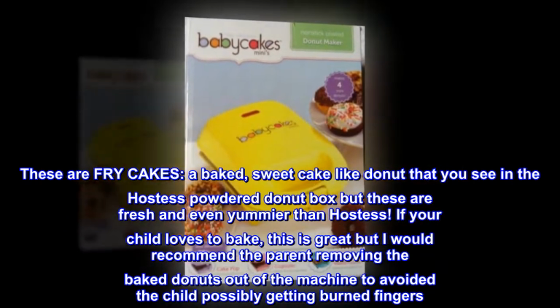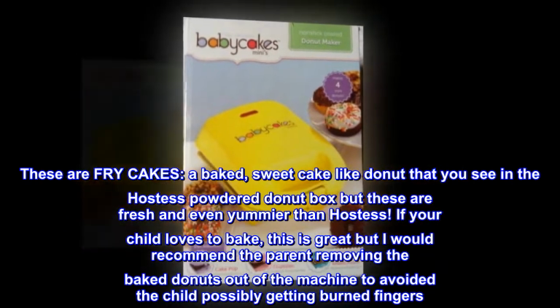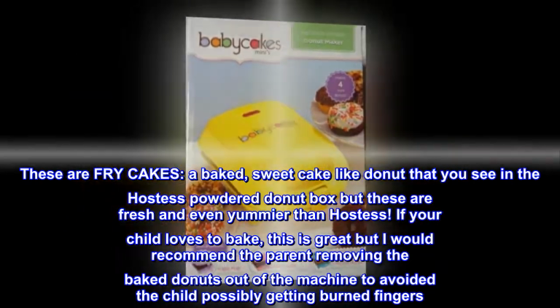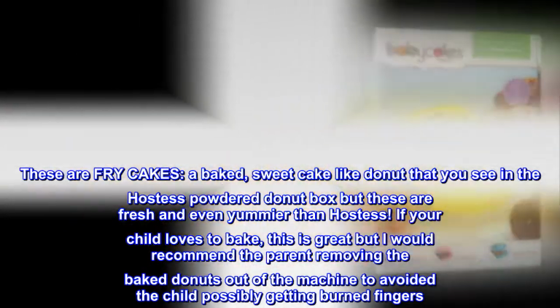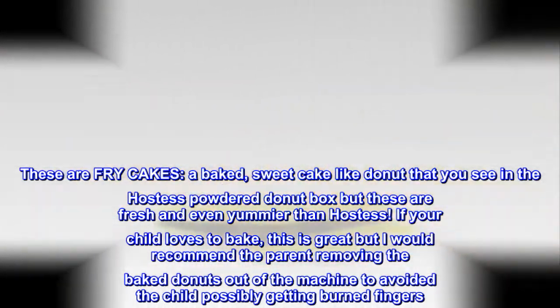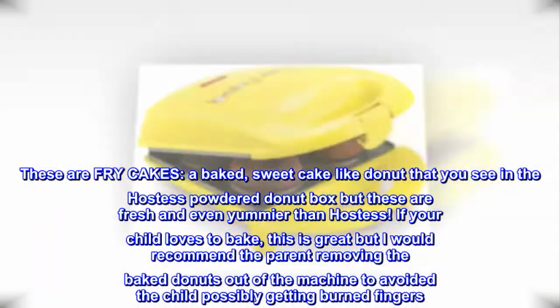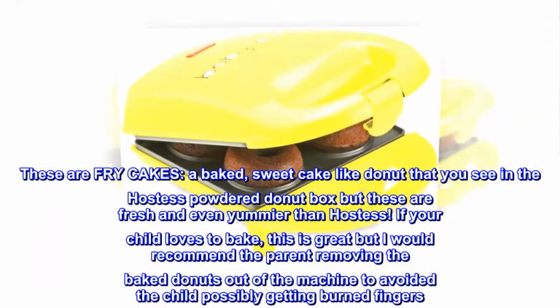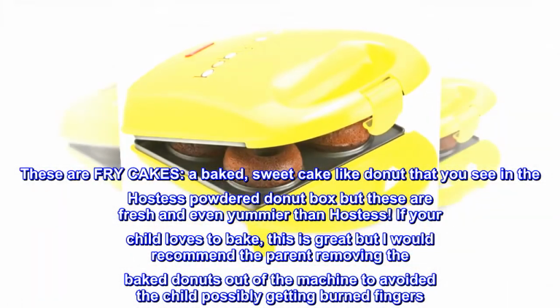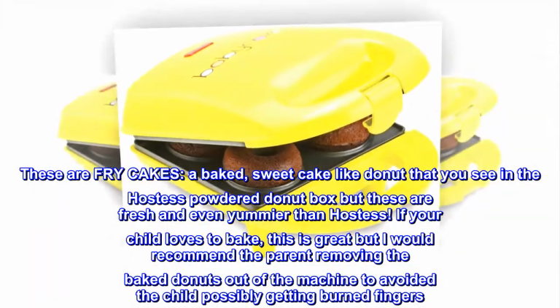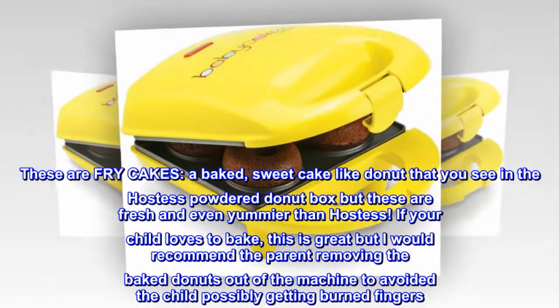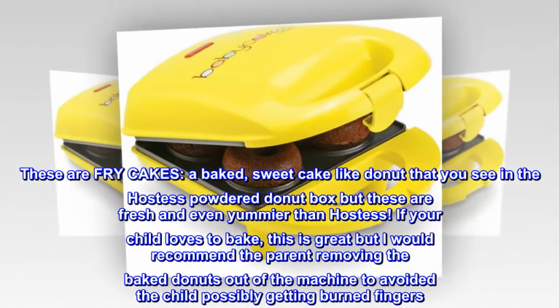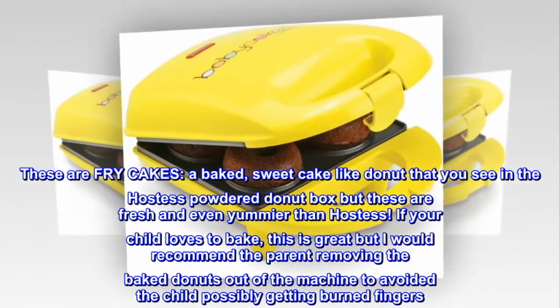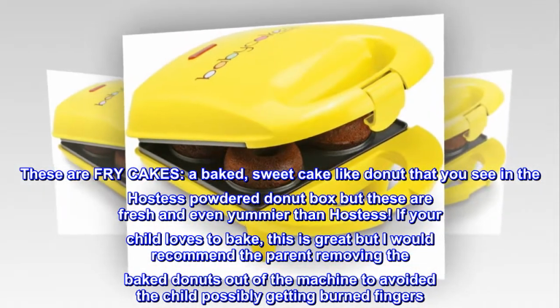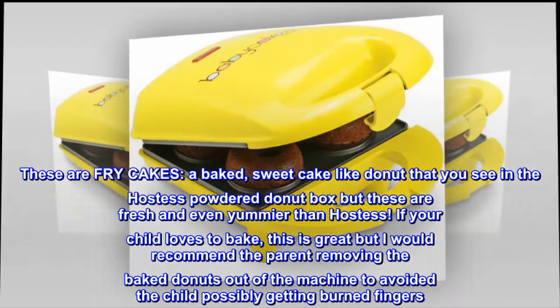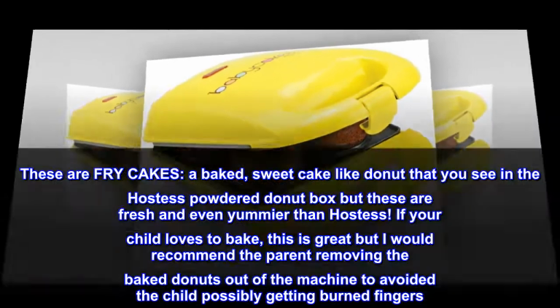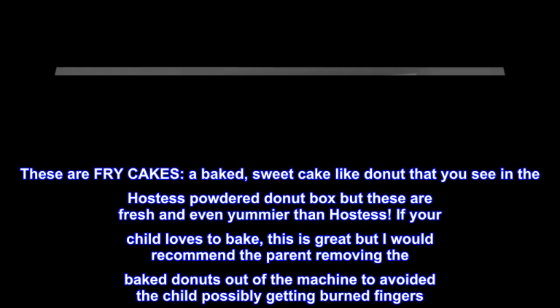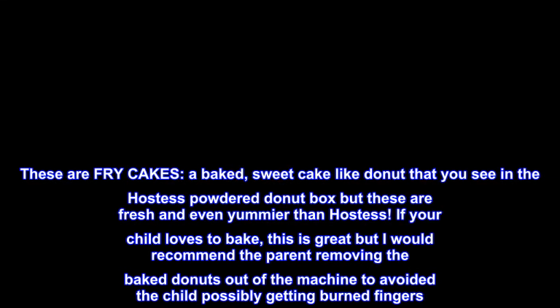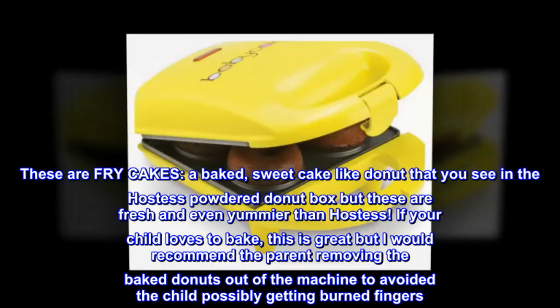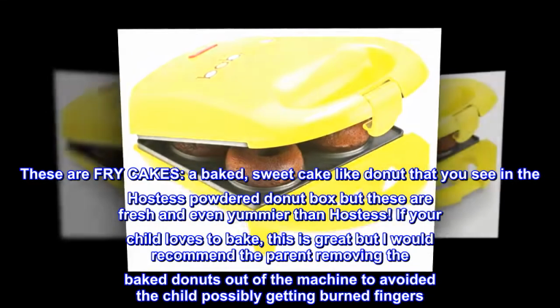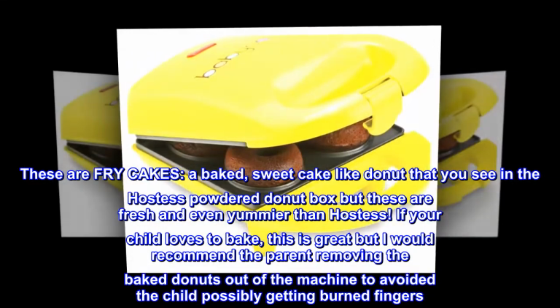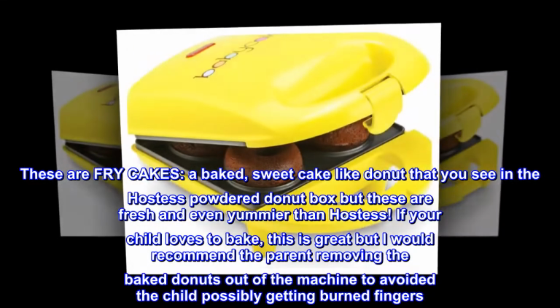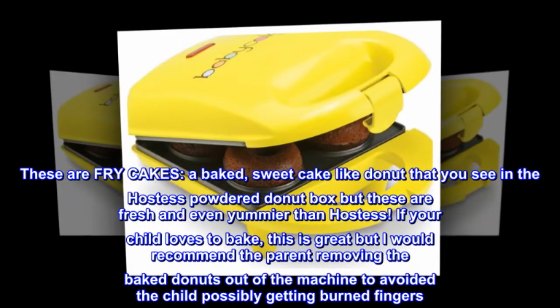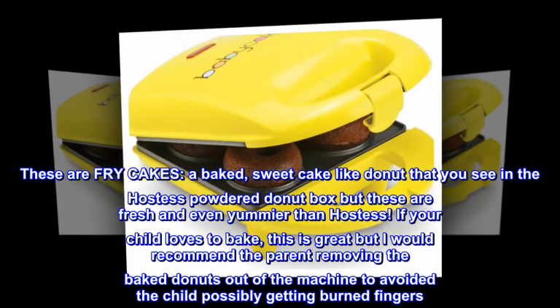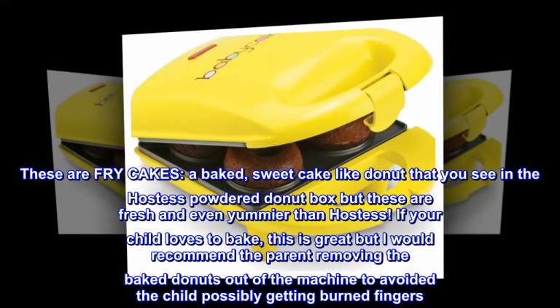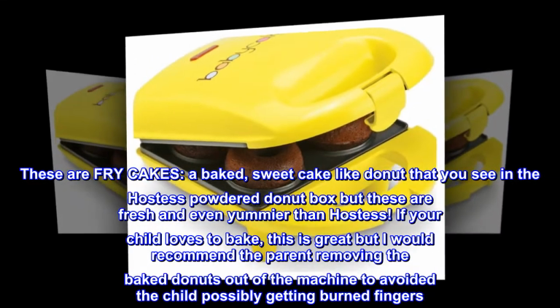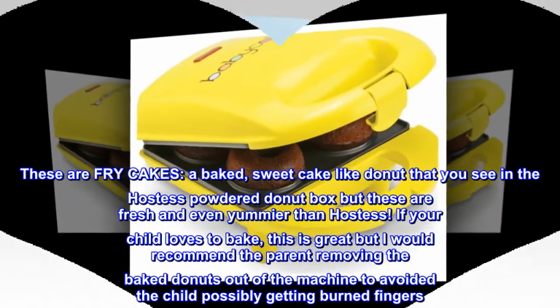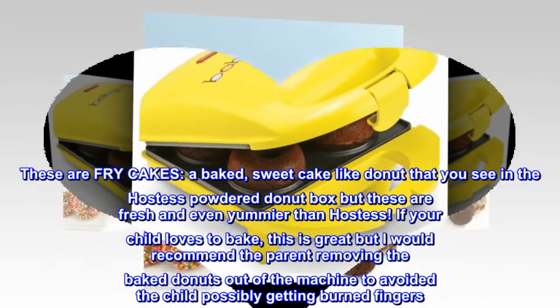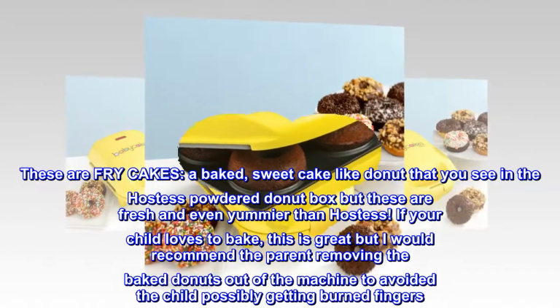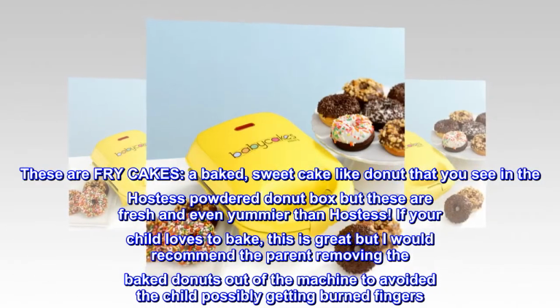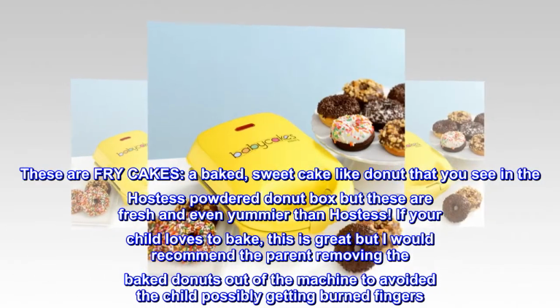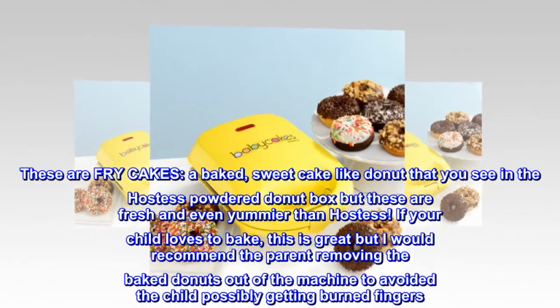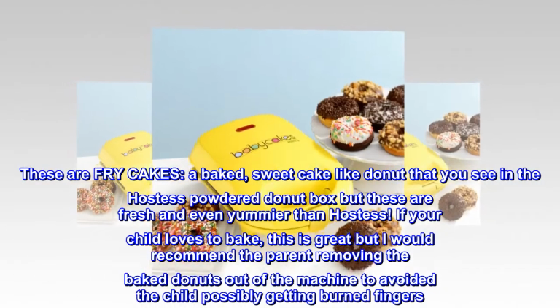If your child loves to bake, this is great, but I would recommend the parent removing the baked donuts from the machine to avoid the child possibly getting burned fingers.